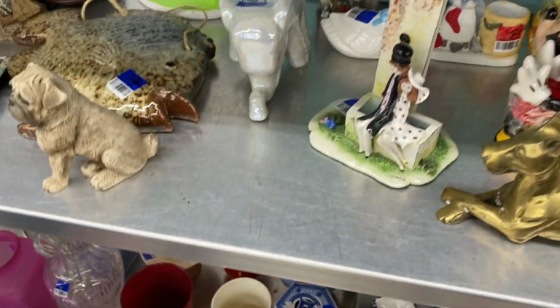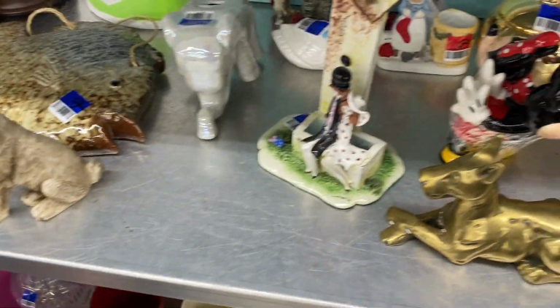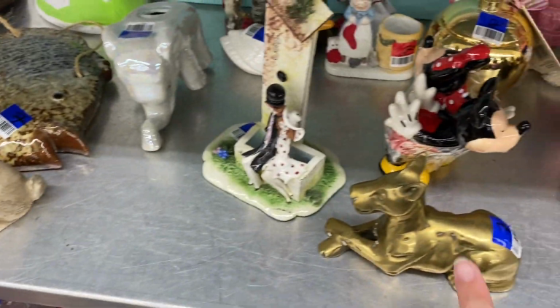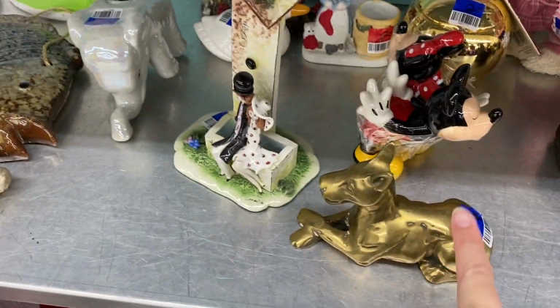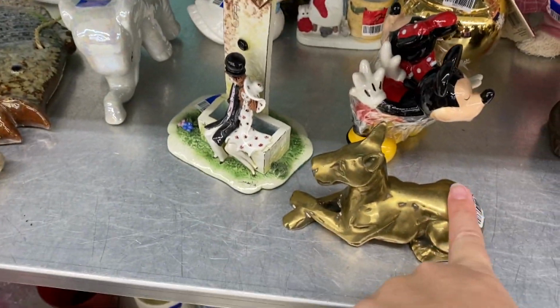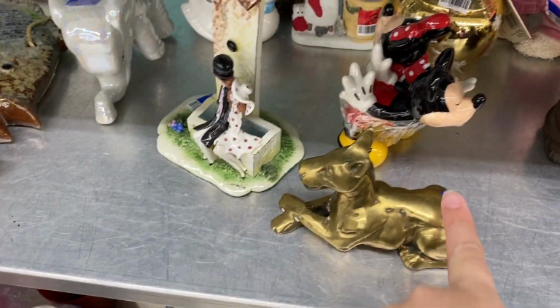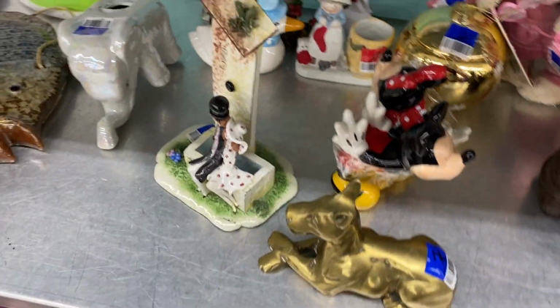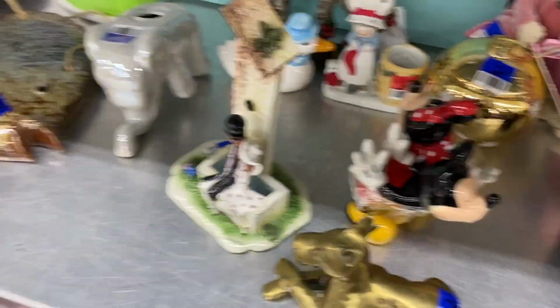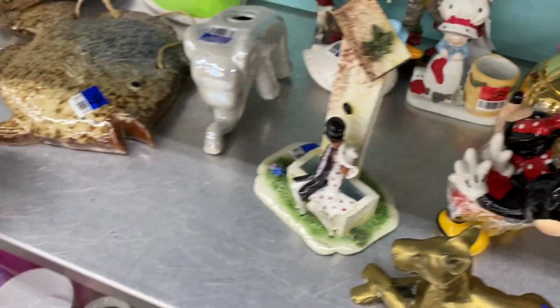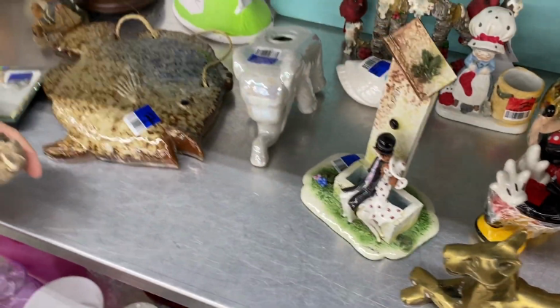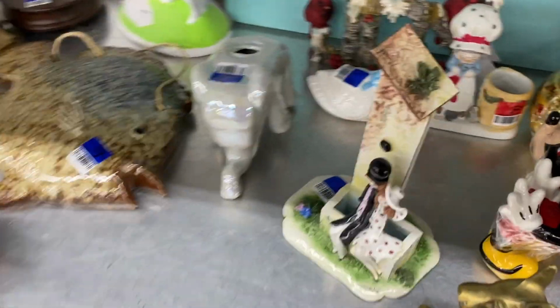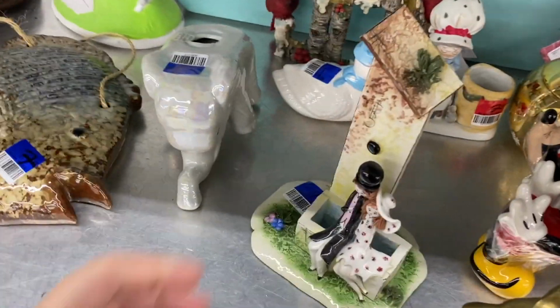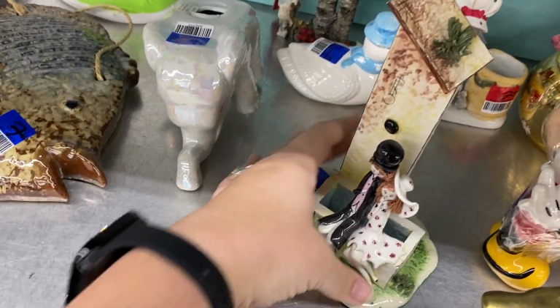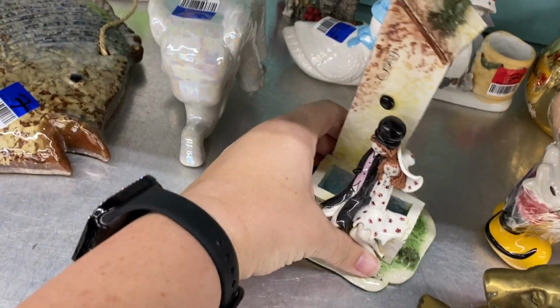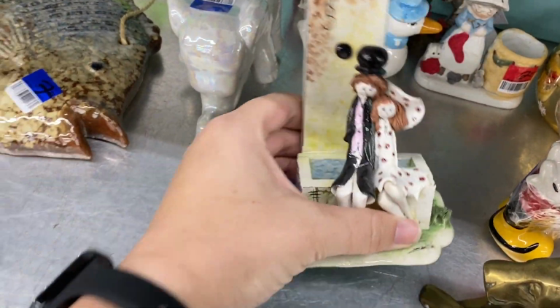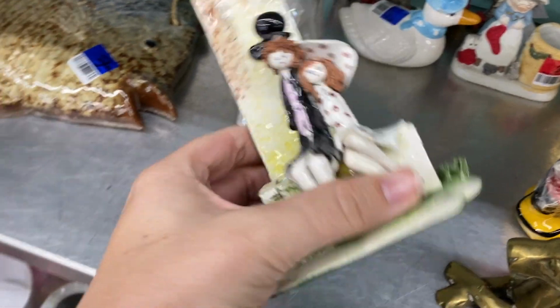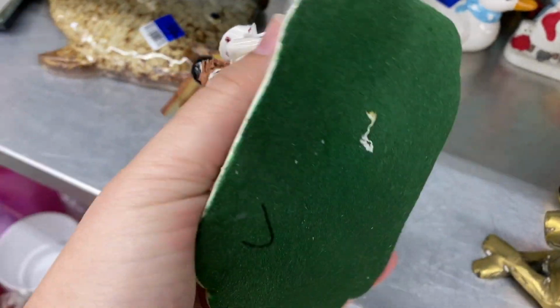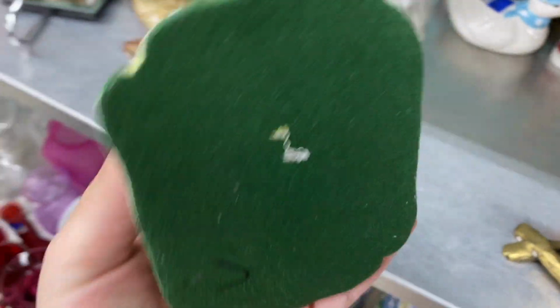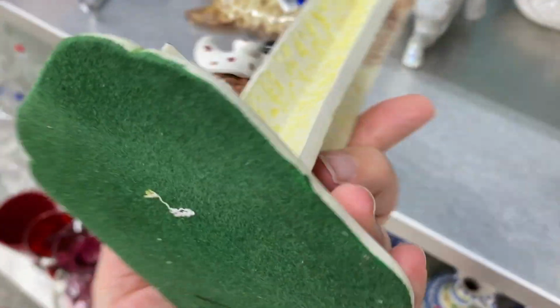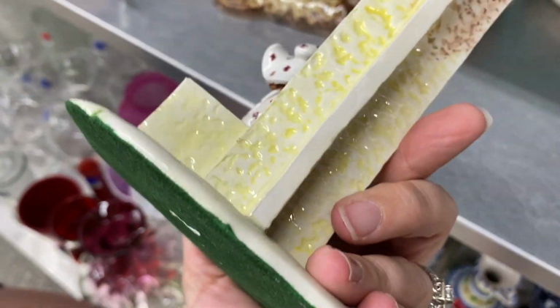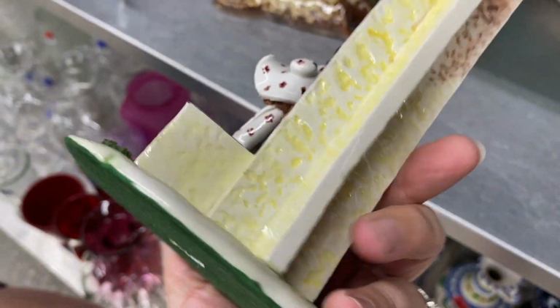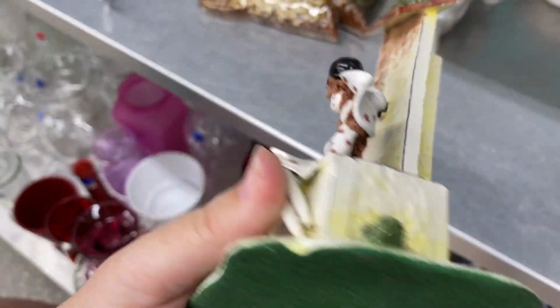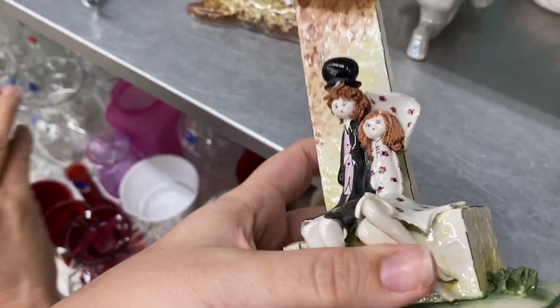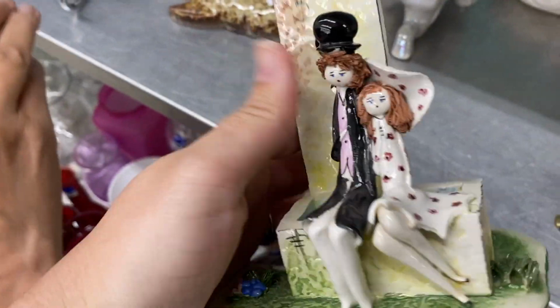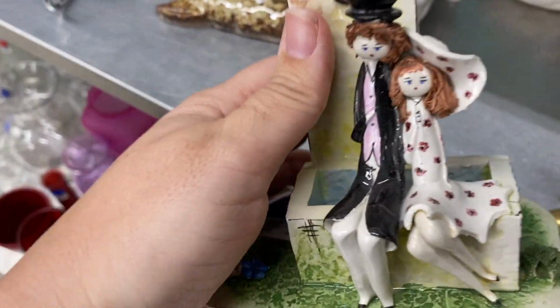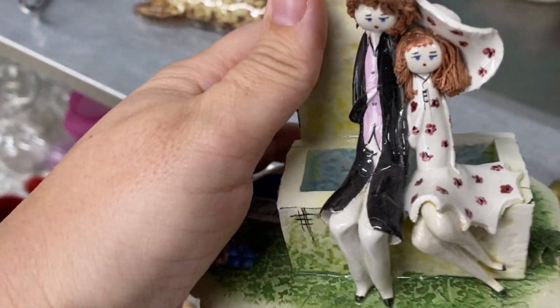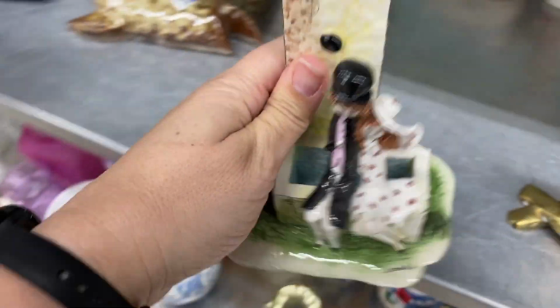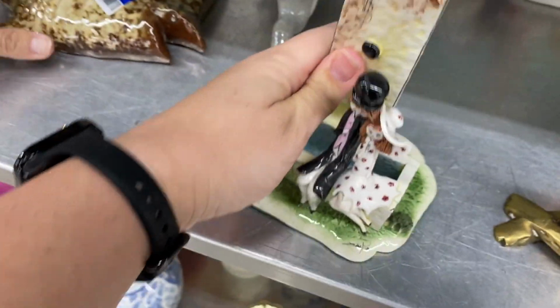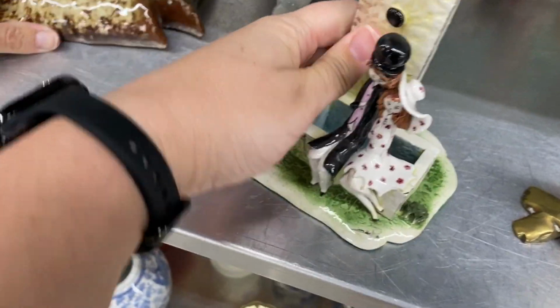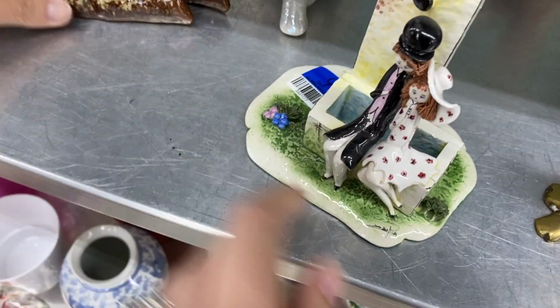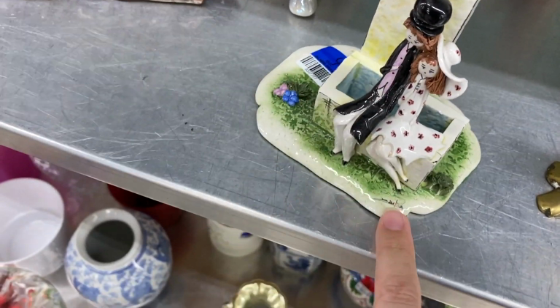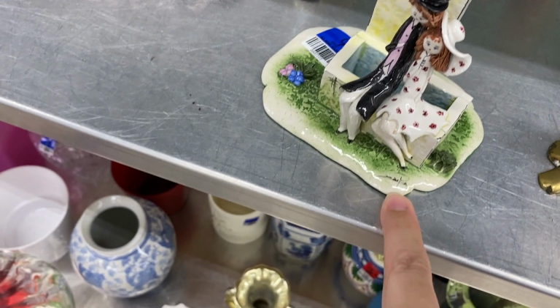There's a brass one — he's very cute. Look at this one. It's signed — you're digging the fish.